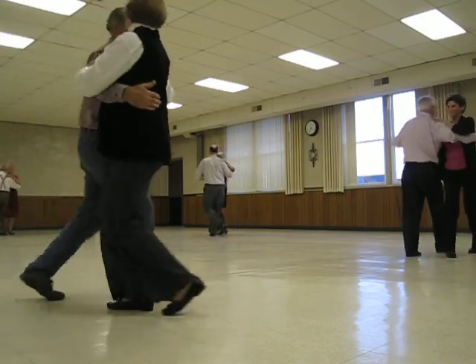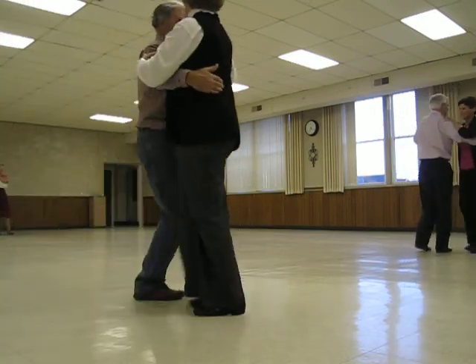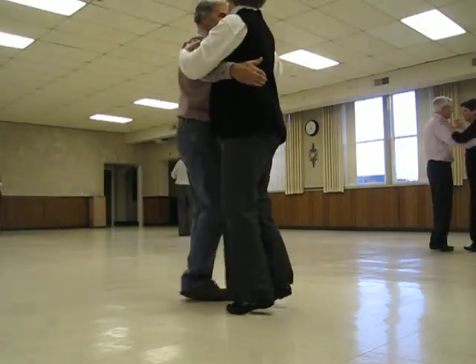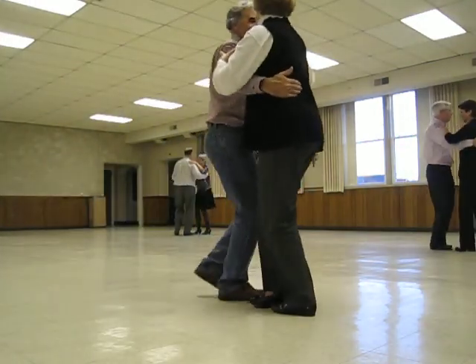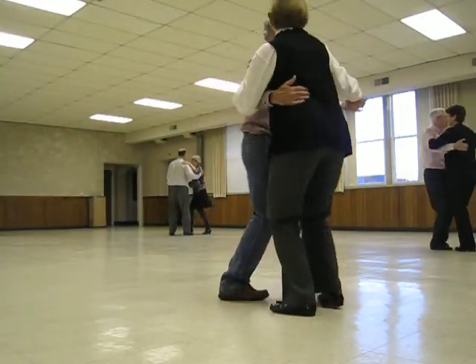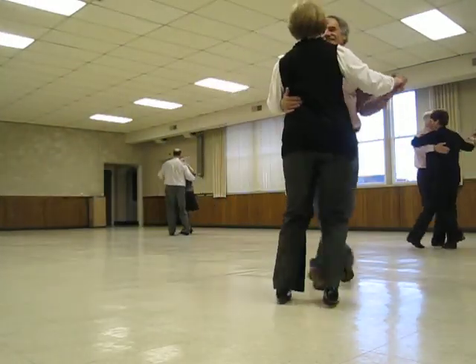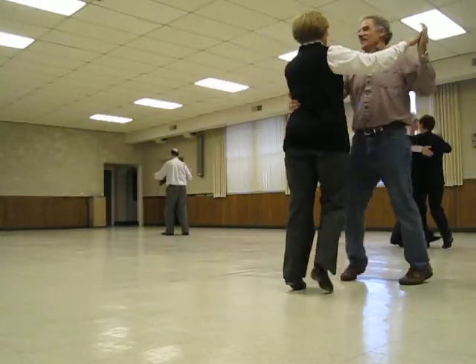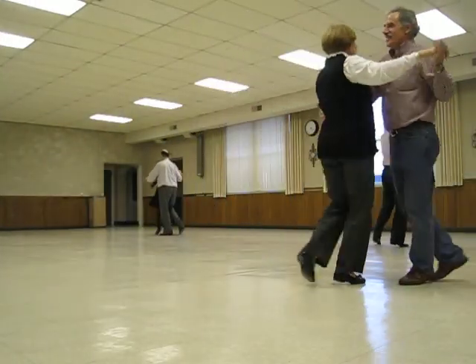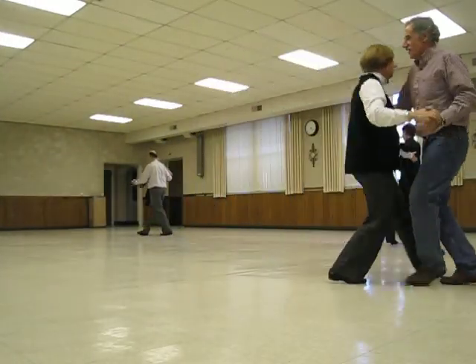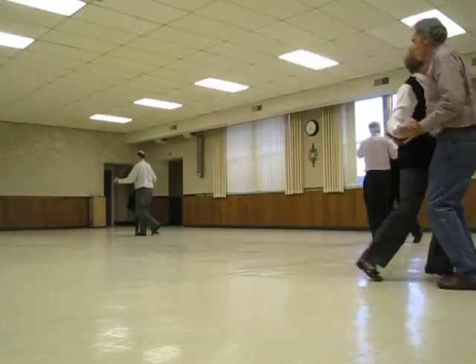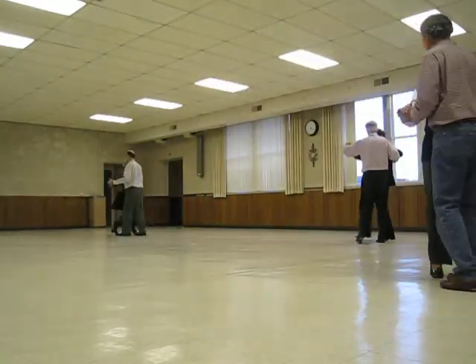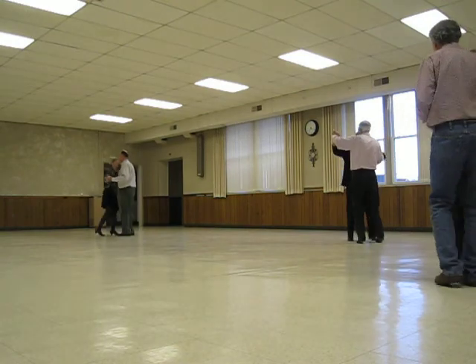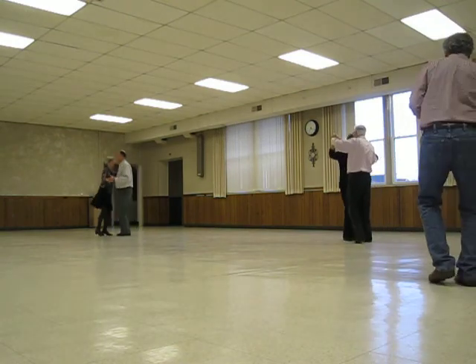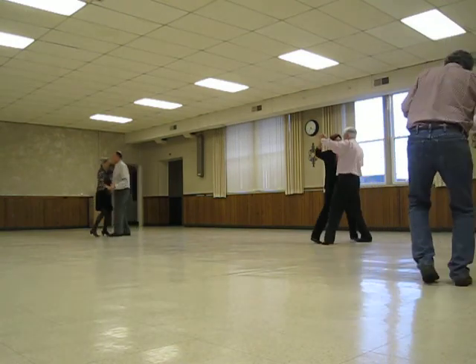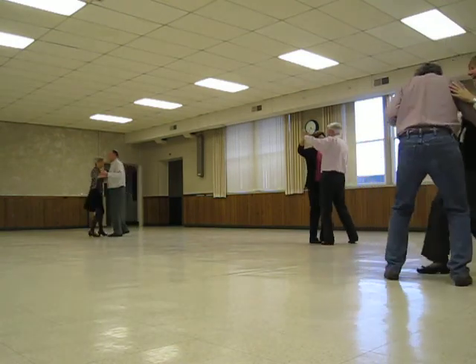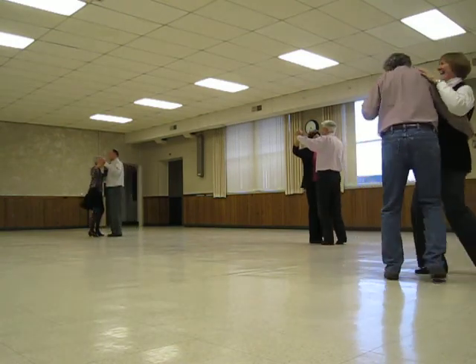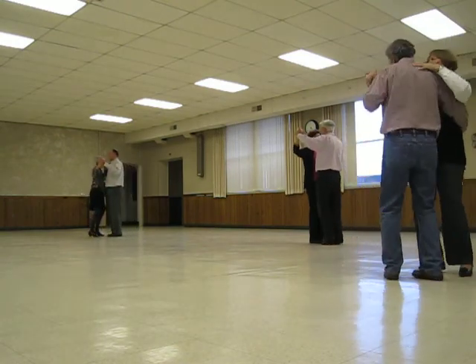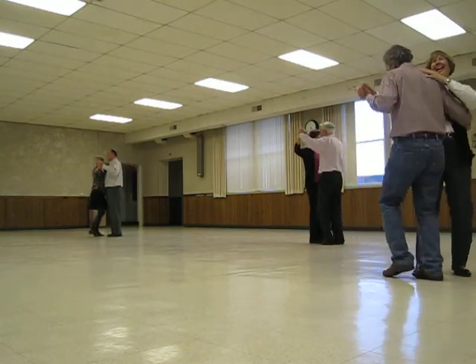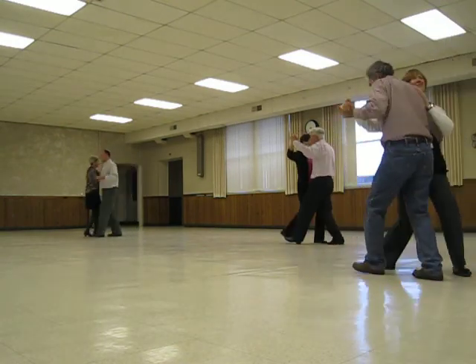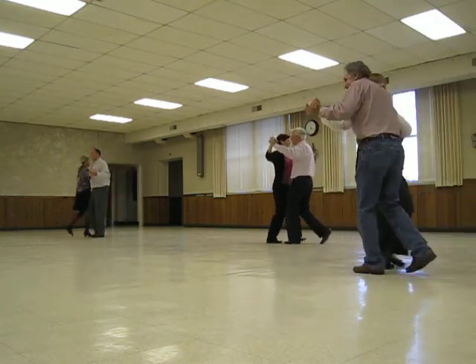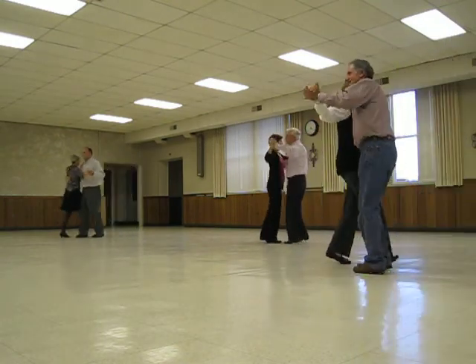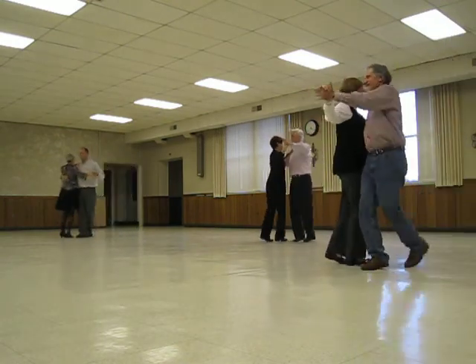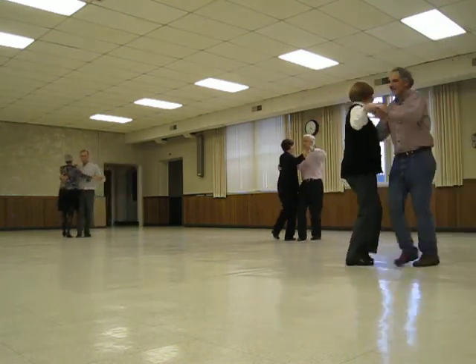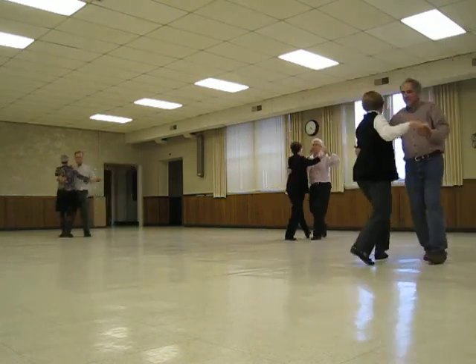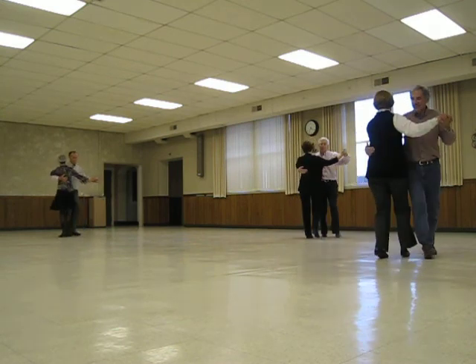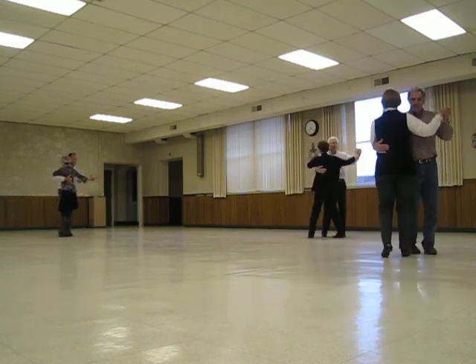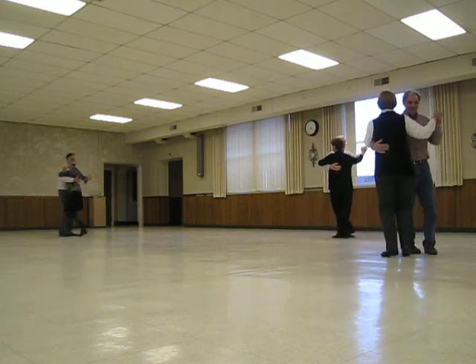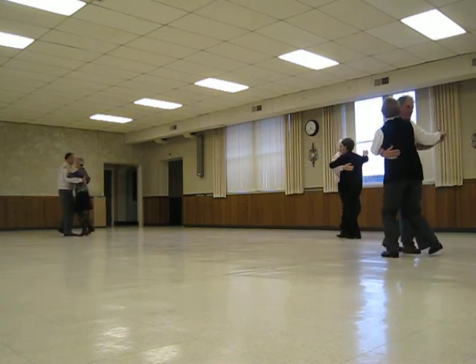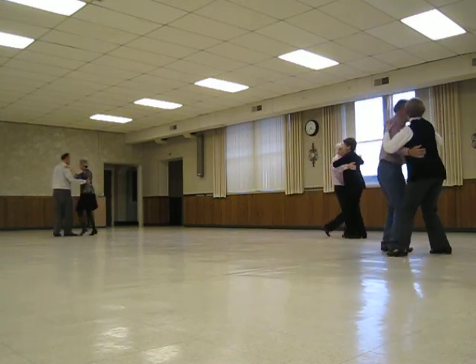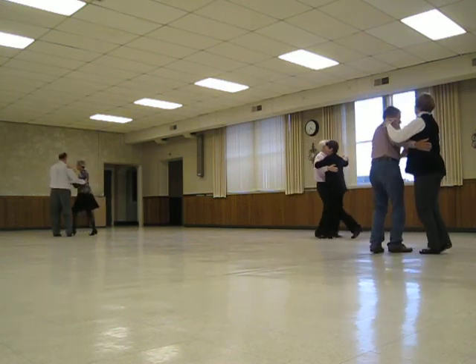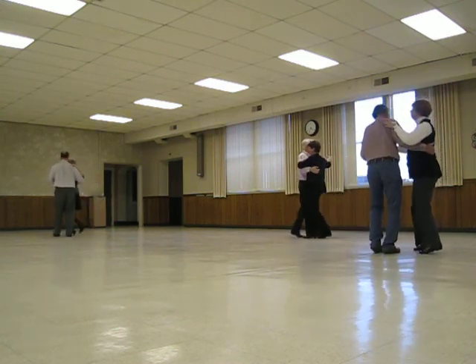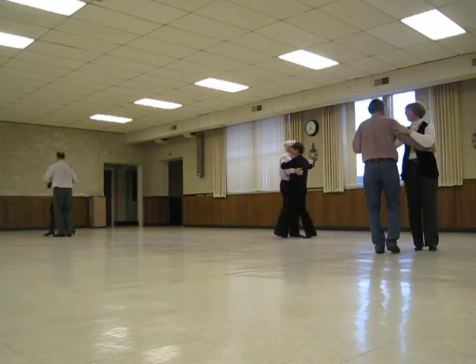Outside change semi. Gut side closed. Cater center. Diamond will turn a hand and check. Outside change to banjo. Maneuver side closed.